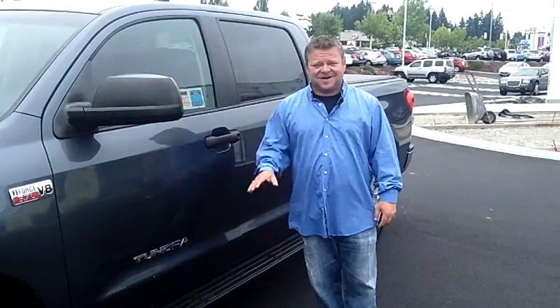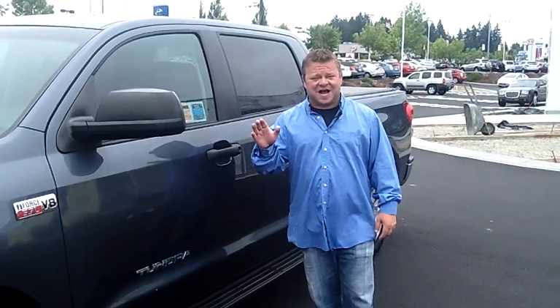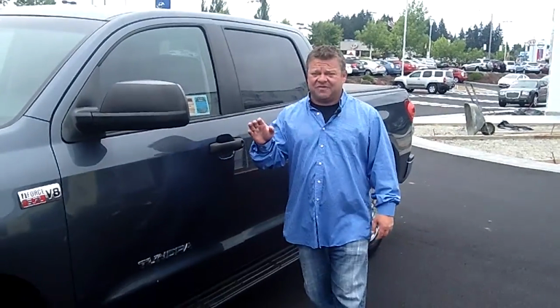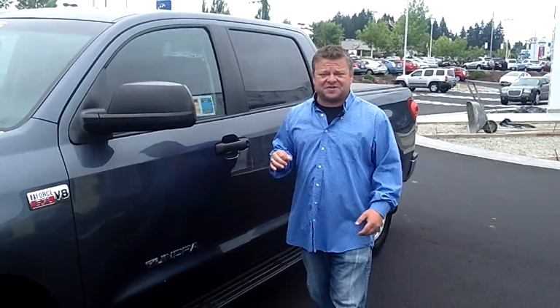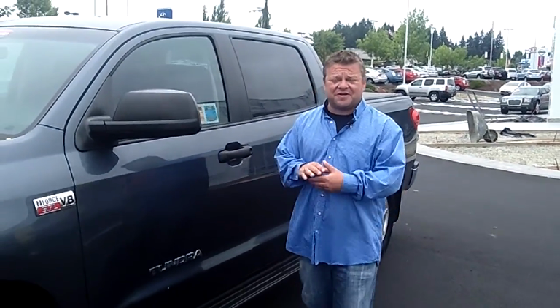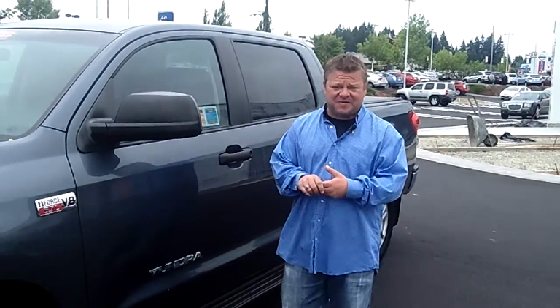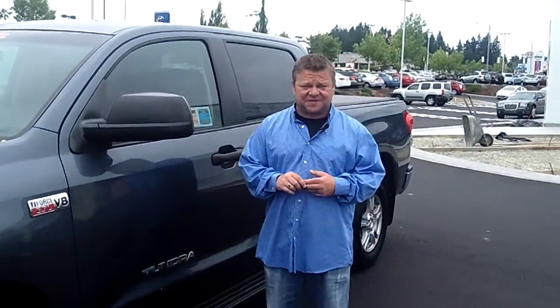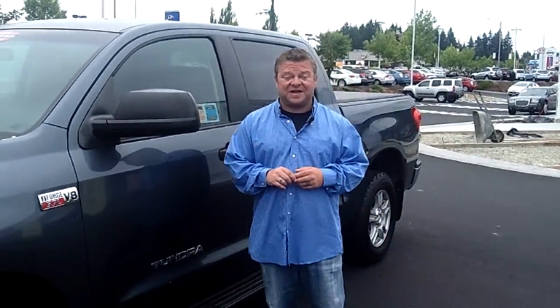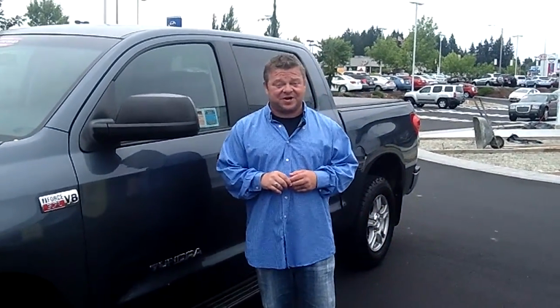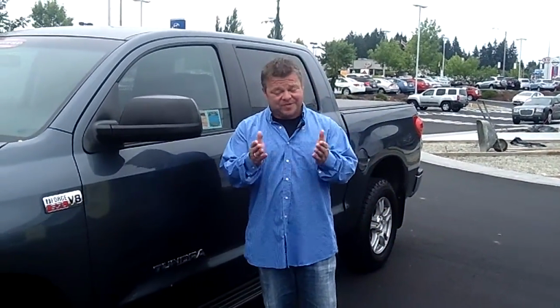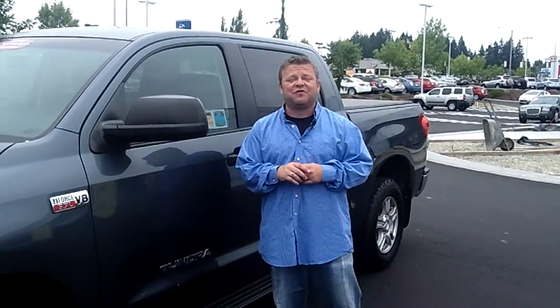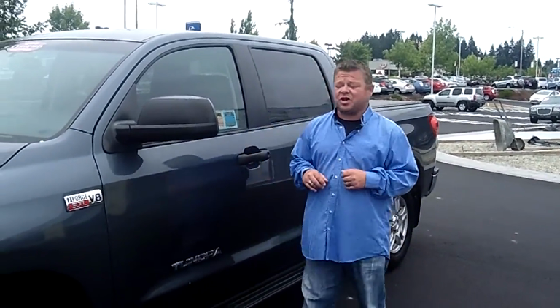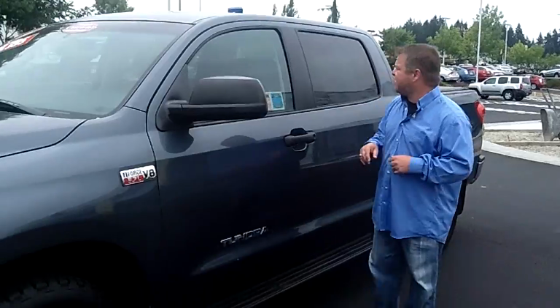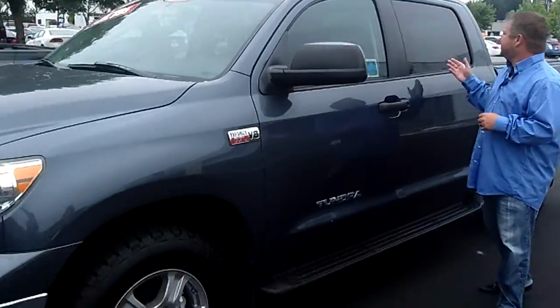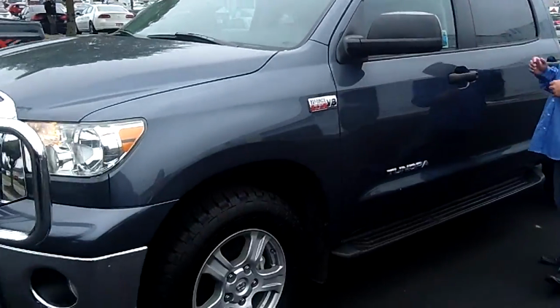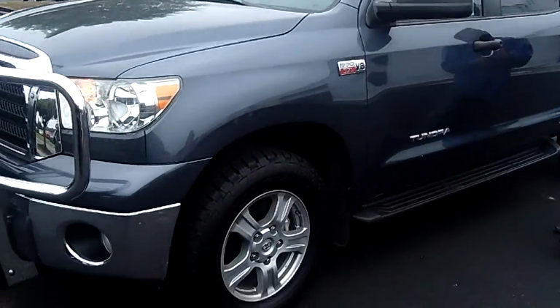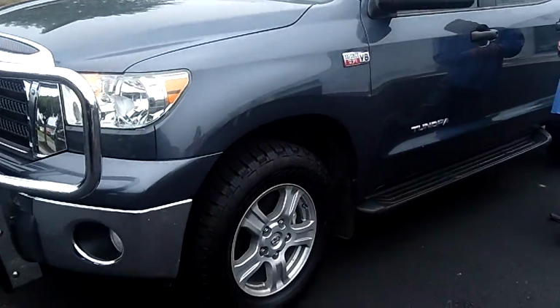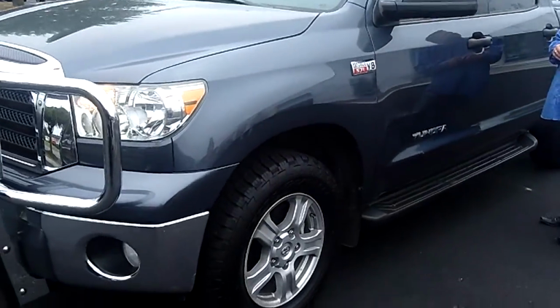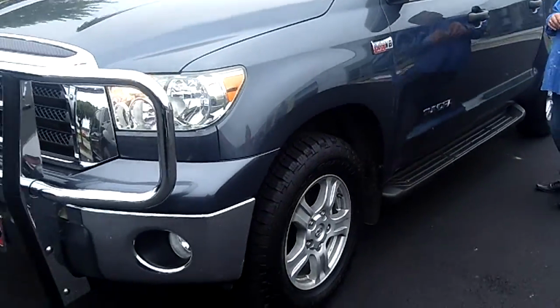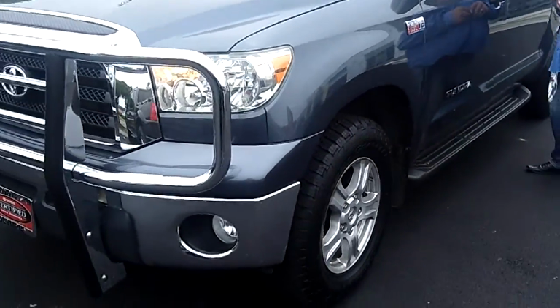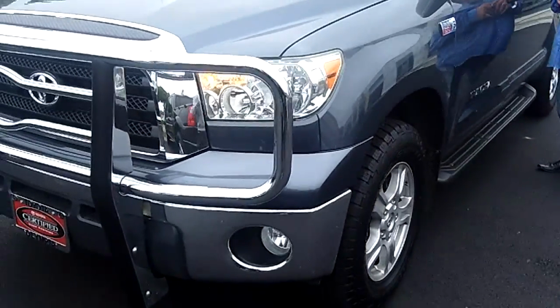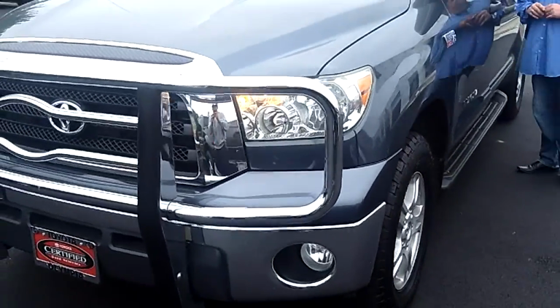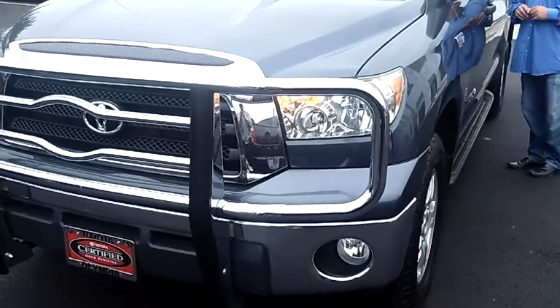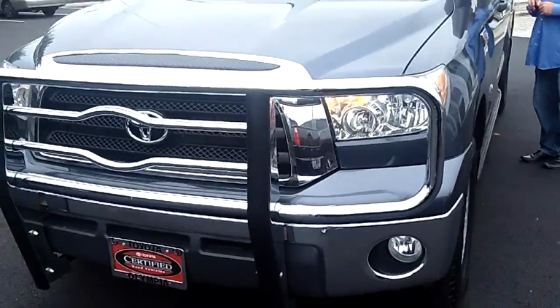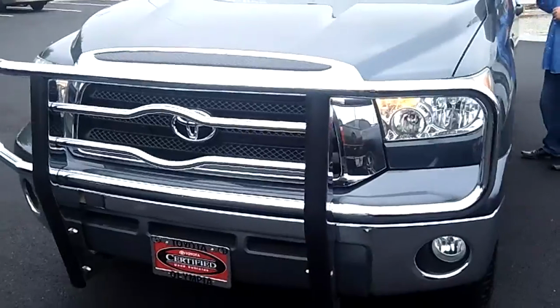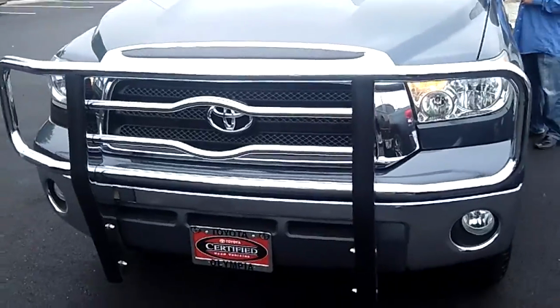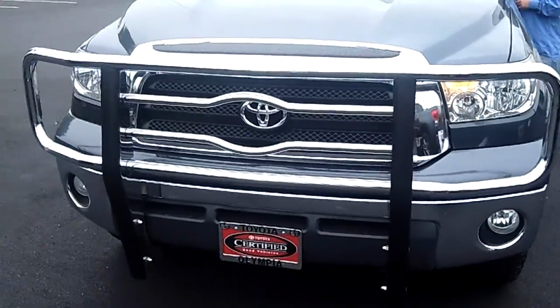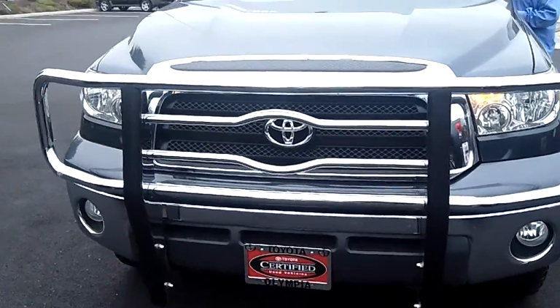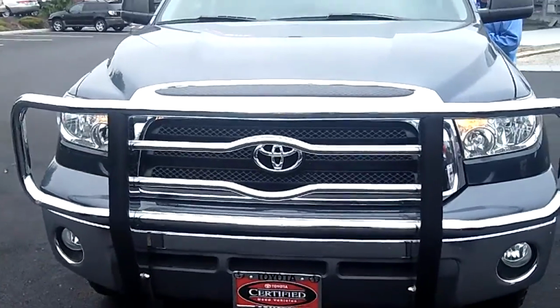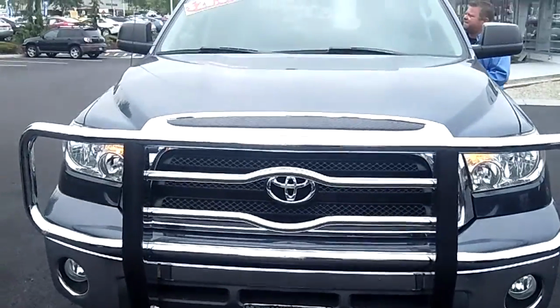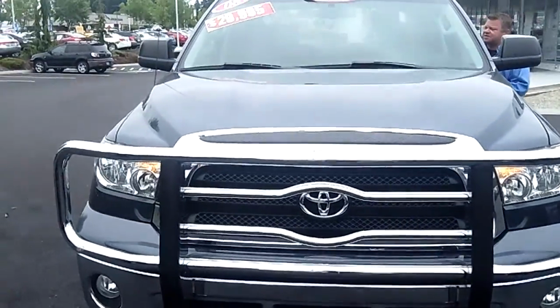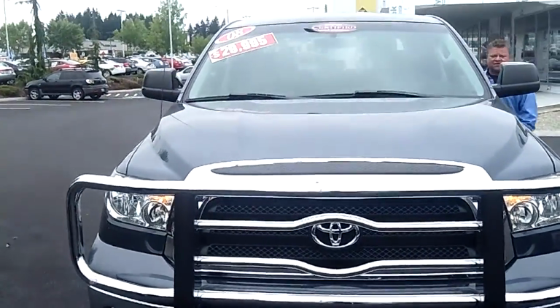Hi everybody, Scott Company Live right here at Toyota of Olympia. Thanks for clicking that link and taking a look. Here's your virtual video walk-around. This is the 2008 Toyota Tundra, the Crew Max, with a five and a half foot bed. Stock number on this bad boy is P4625.